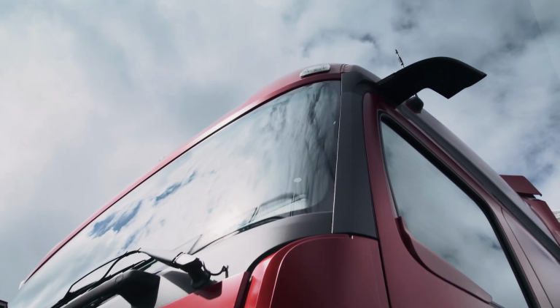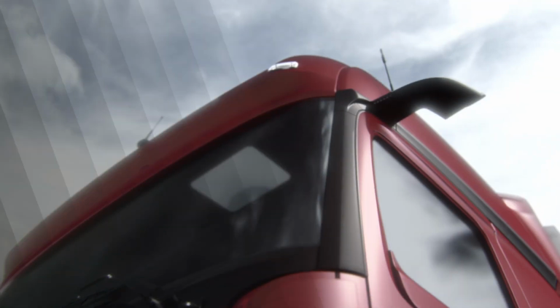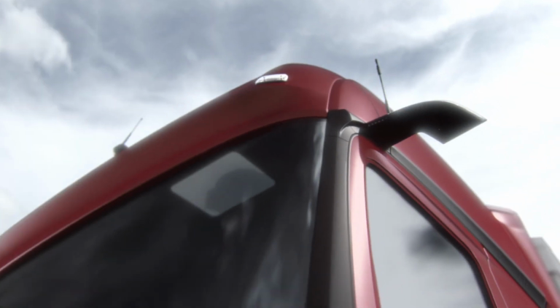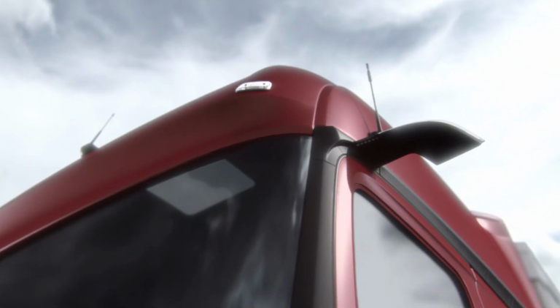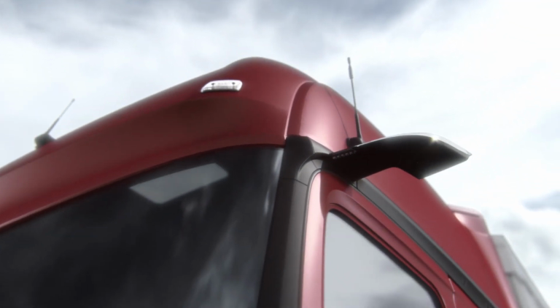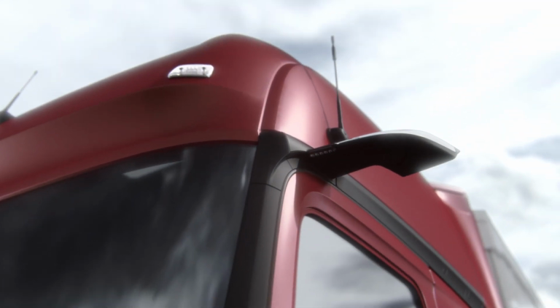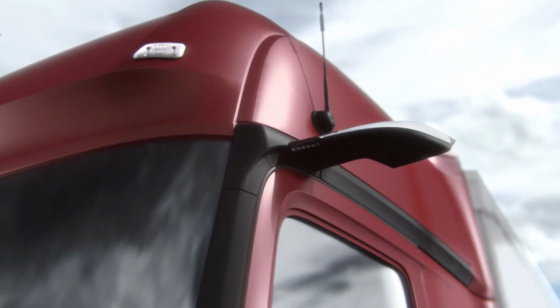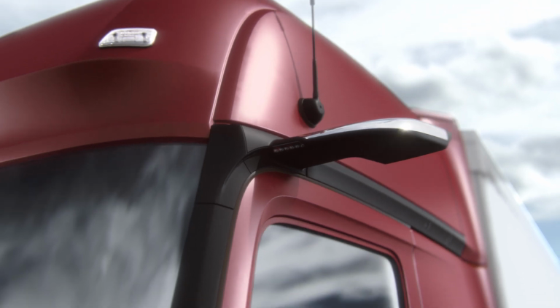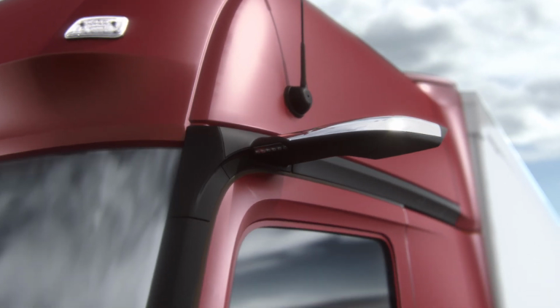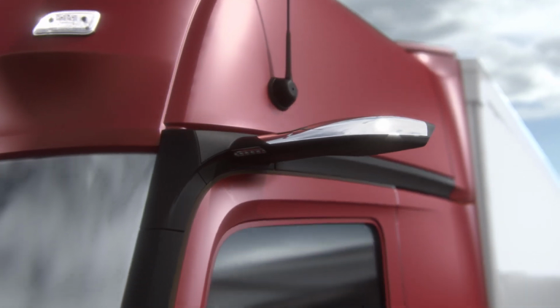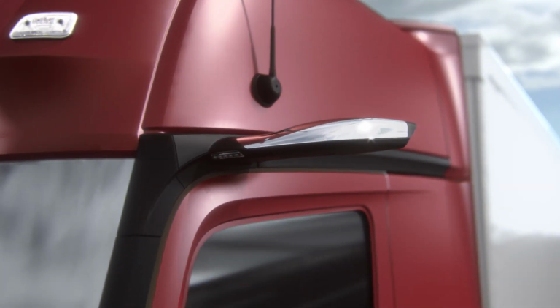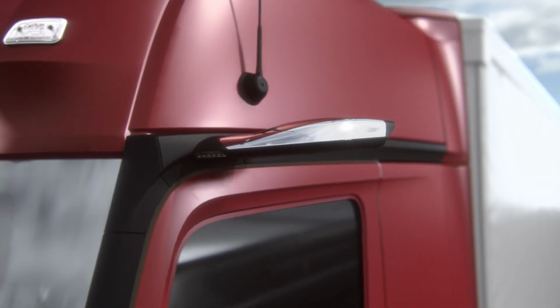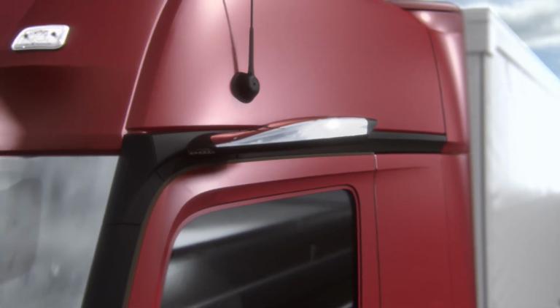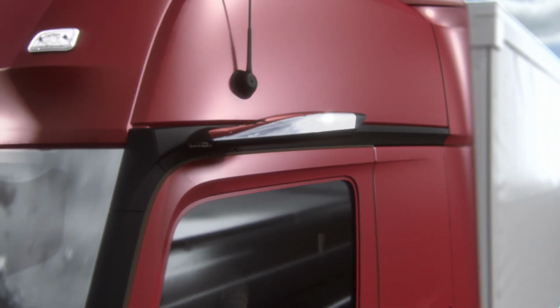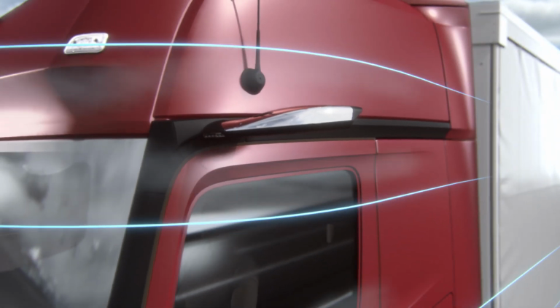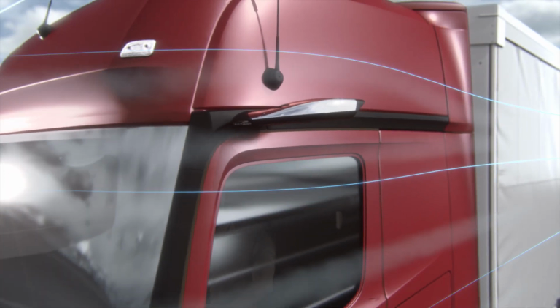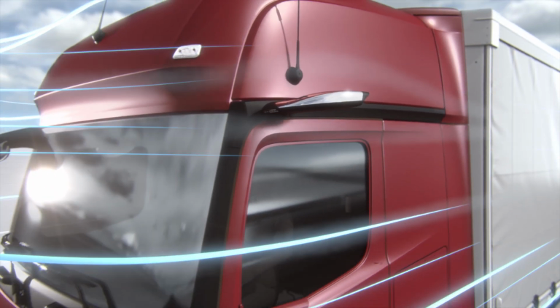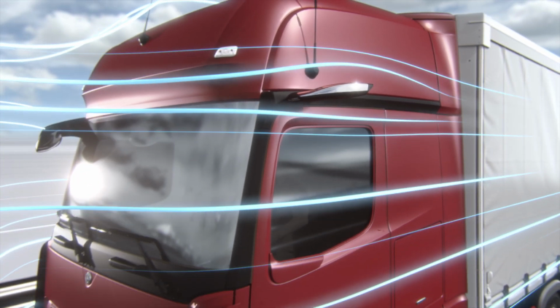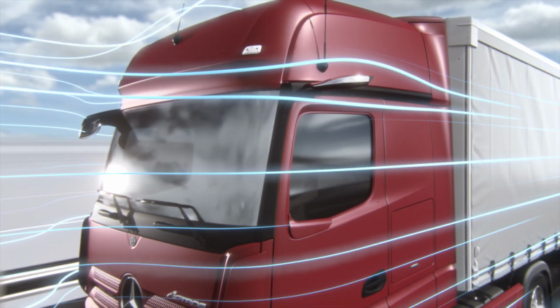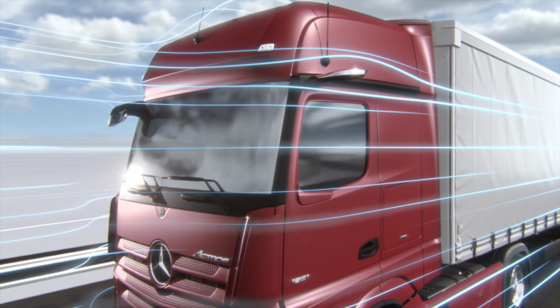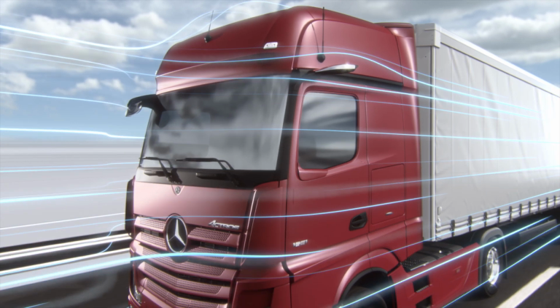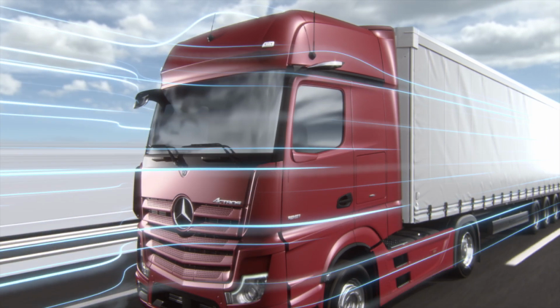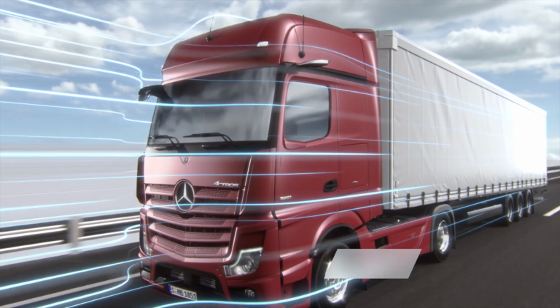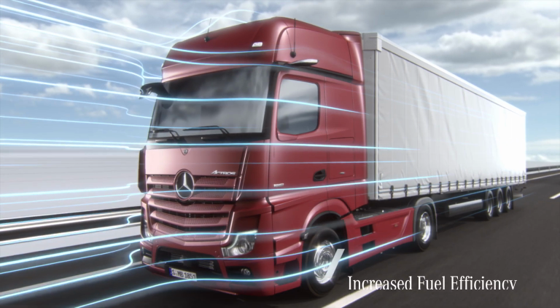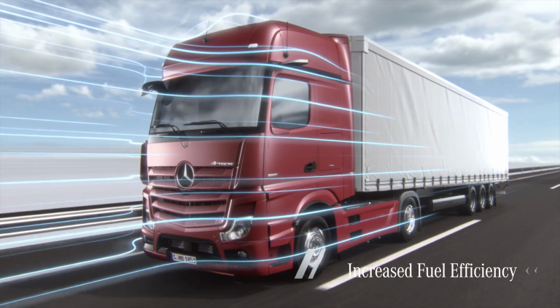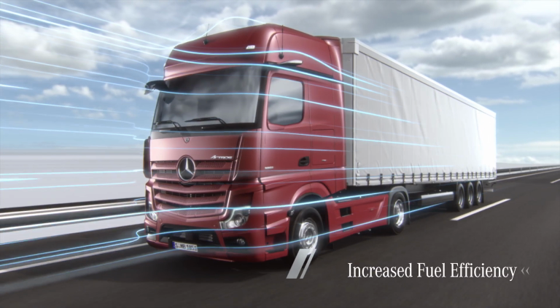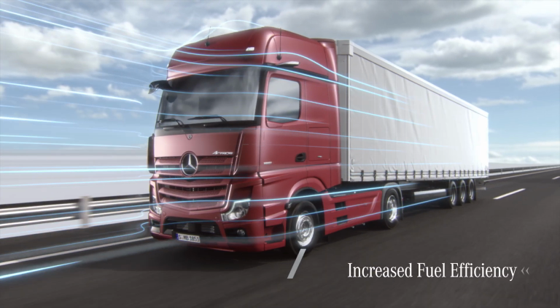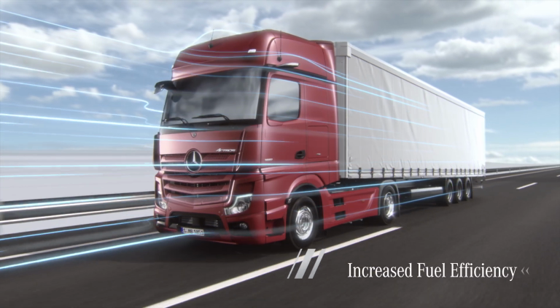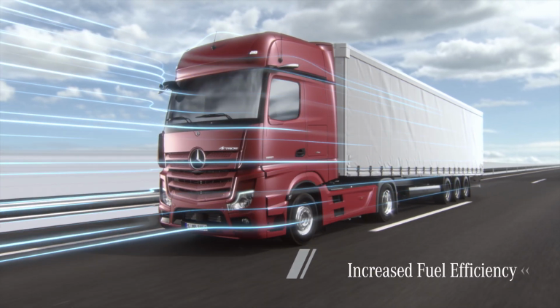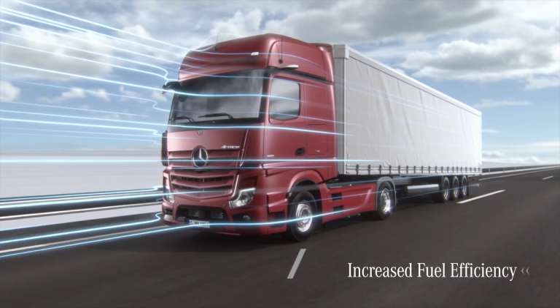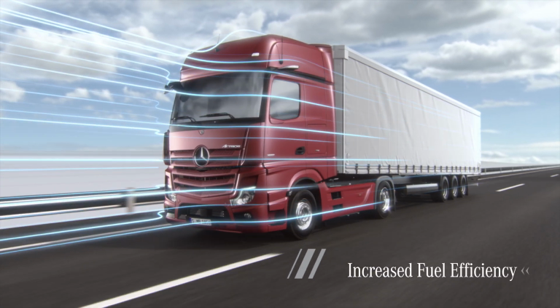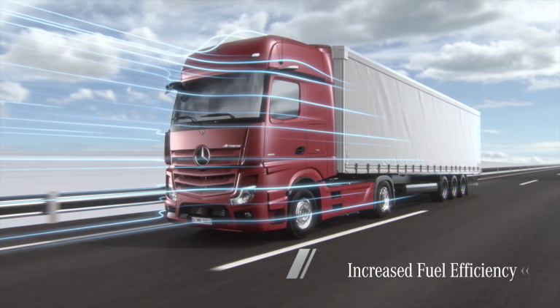The omission of outside mirrors improves the truck's aerodynamics and looks, reducing fuel consumption by up to 1.3% and minimizing dirt caused by the weather.